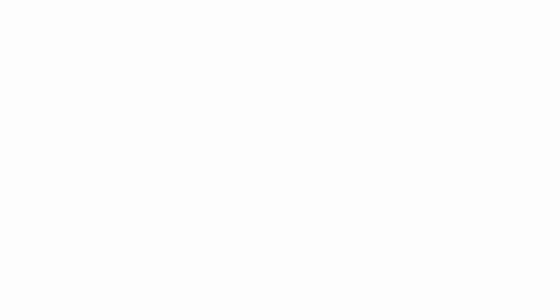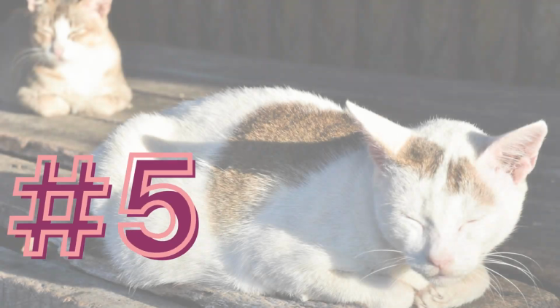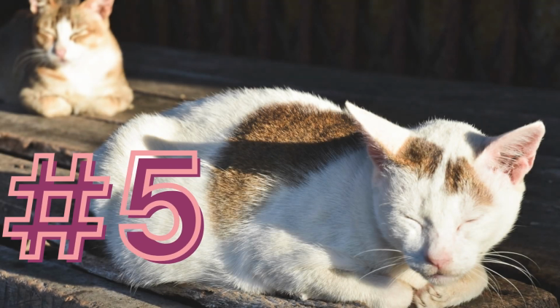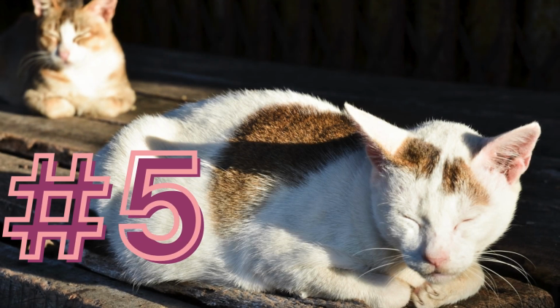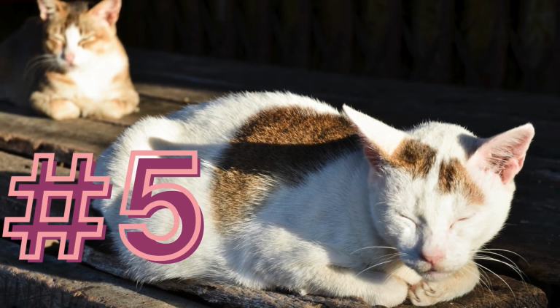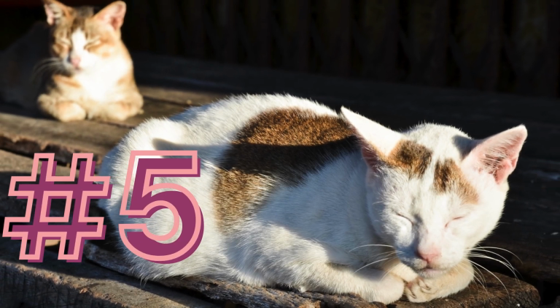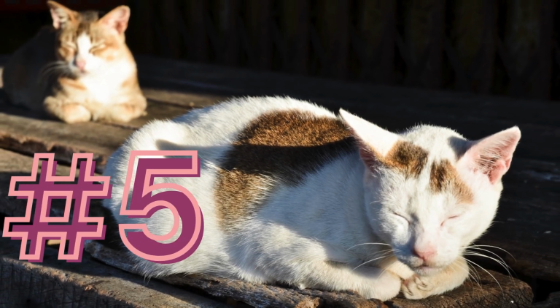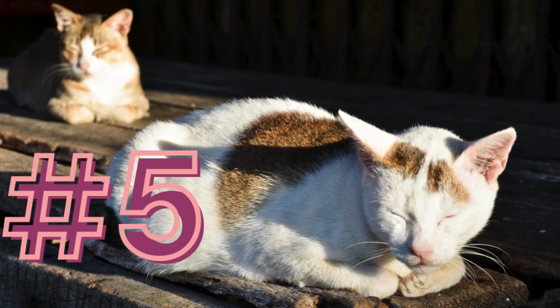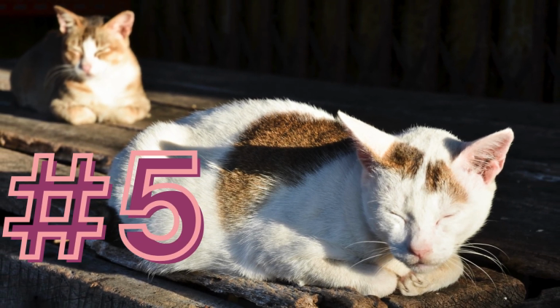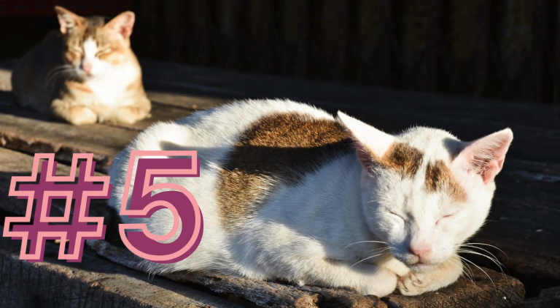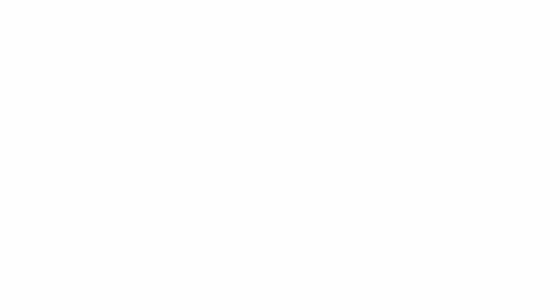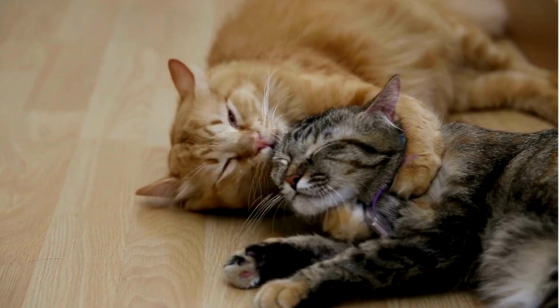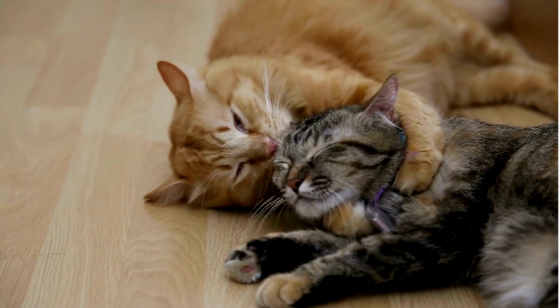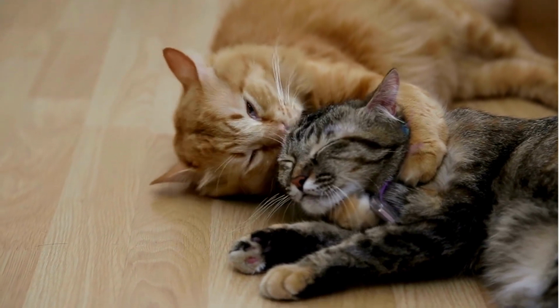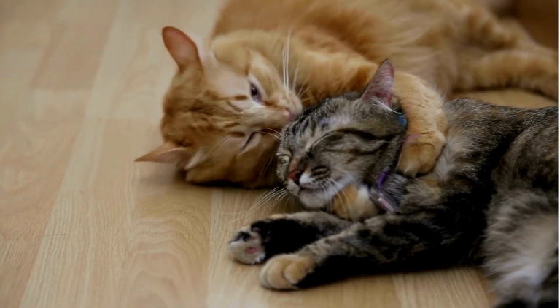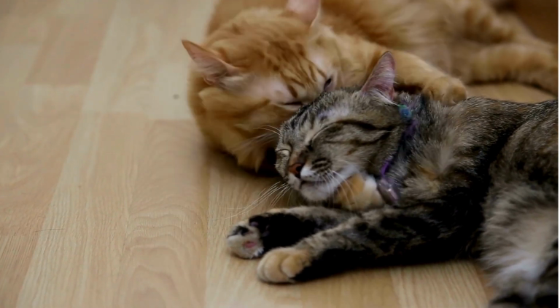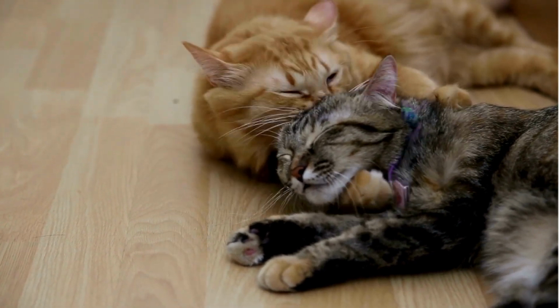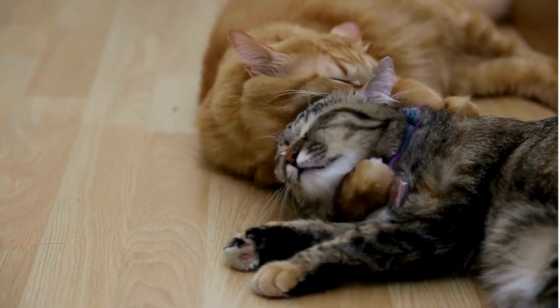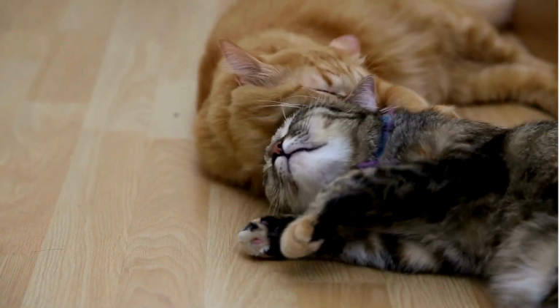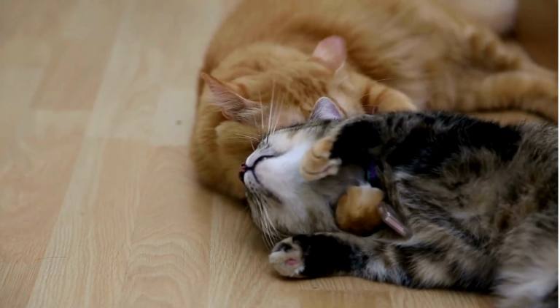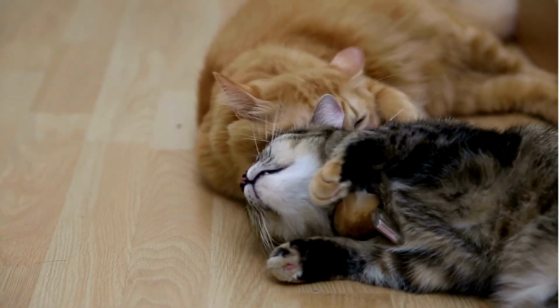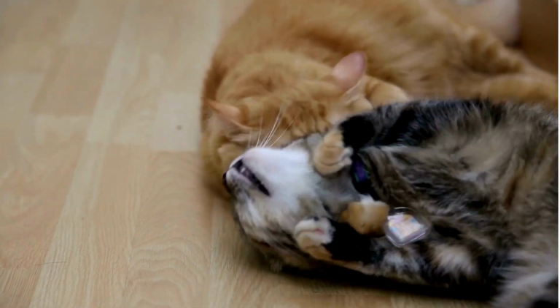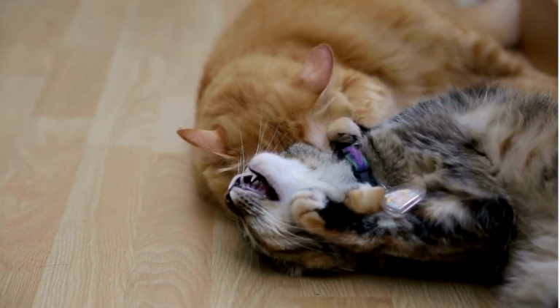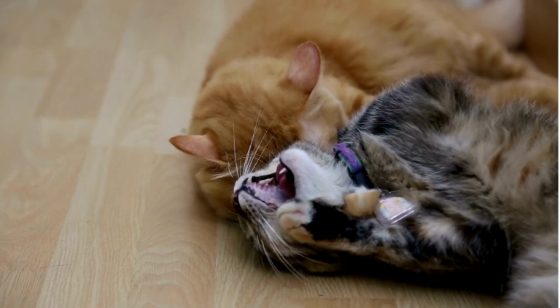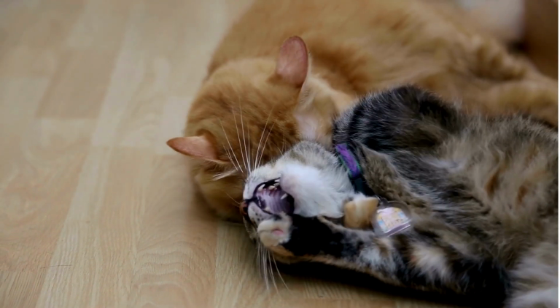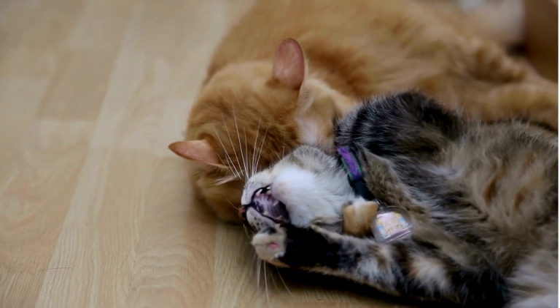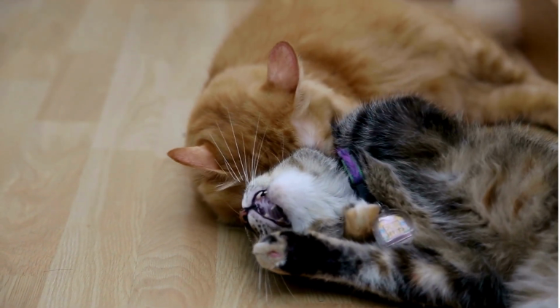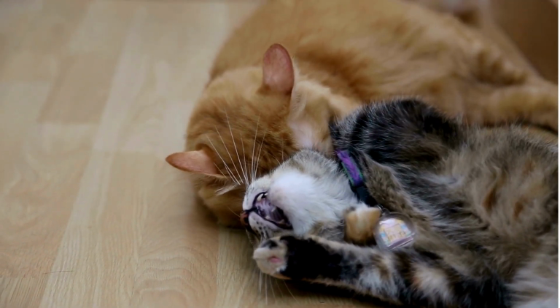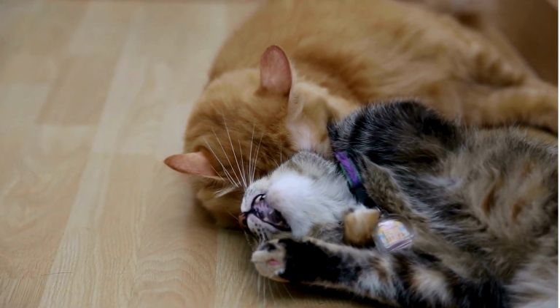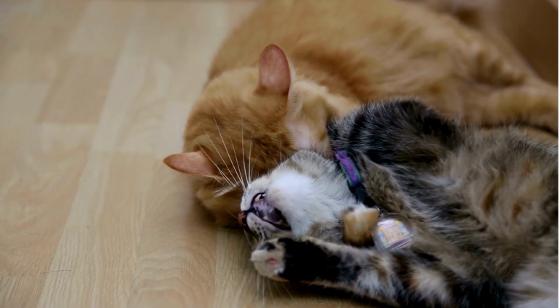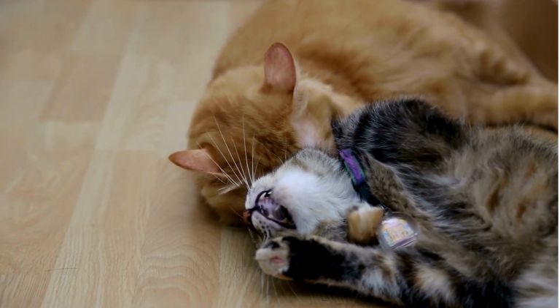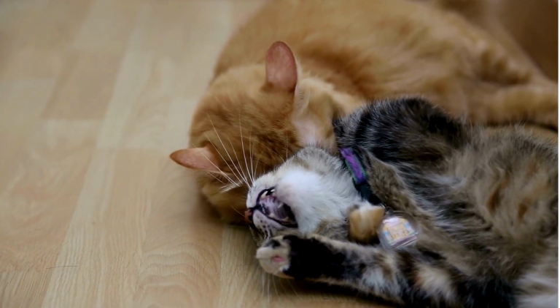Number five: supervised interaction. When both cats seem relaxed and curious, allow short supervised interactions. Be ready to intervene if there is any aggression. Gradually increase the time they spend together.